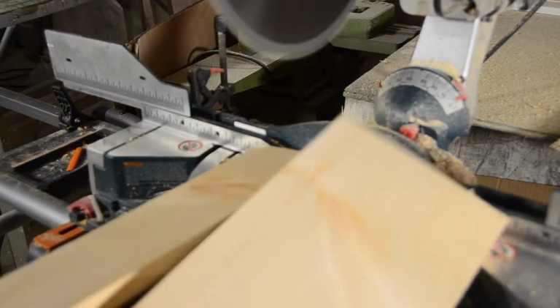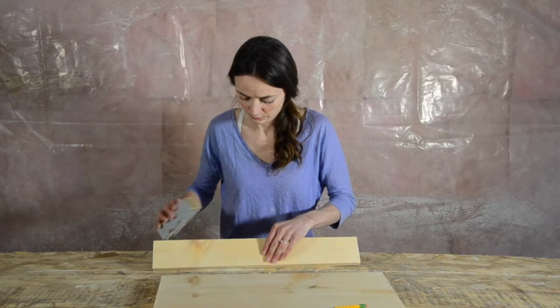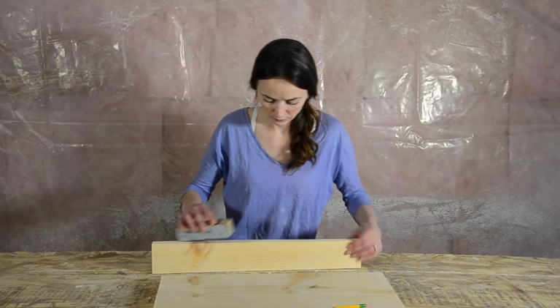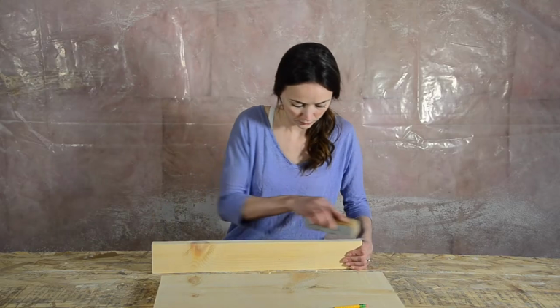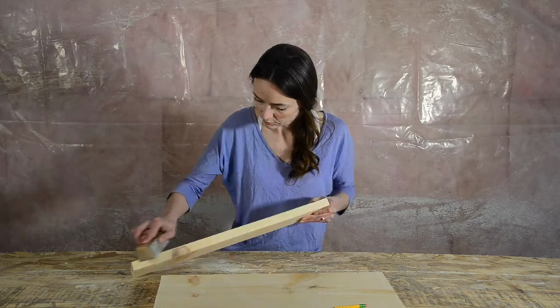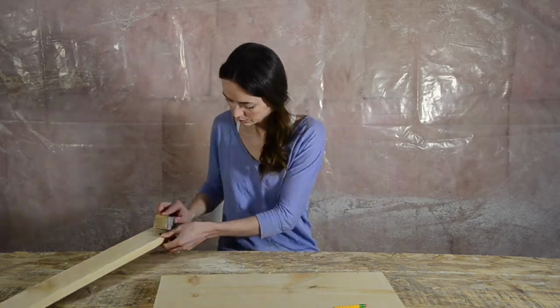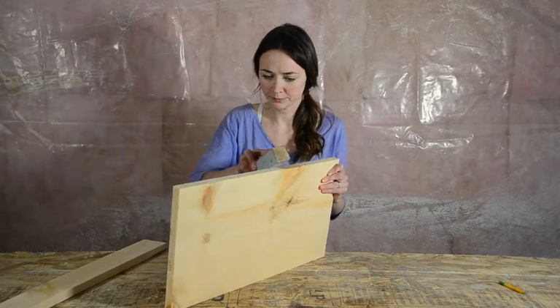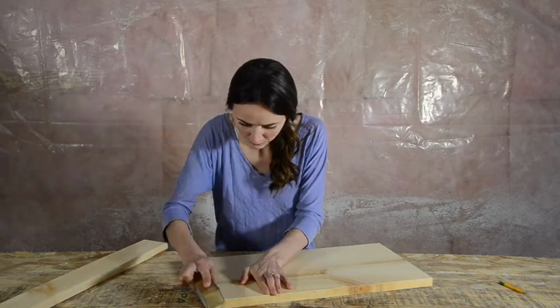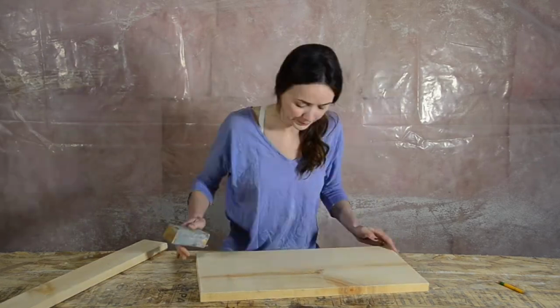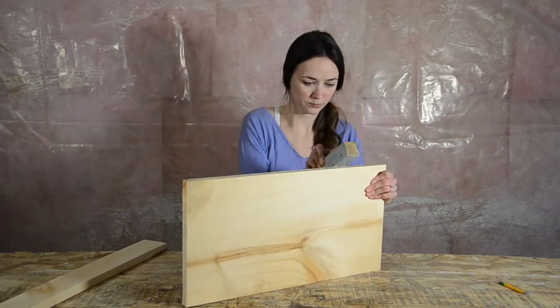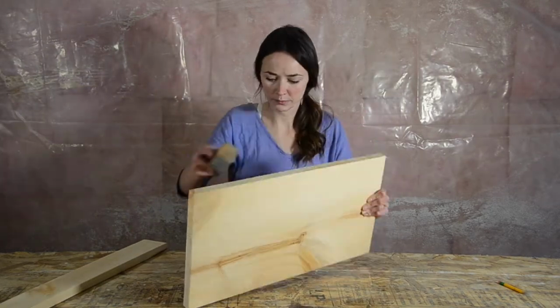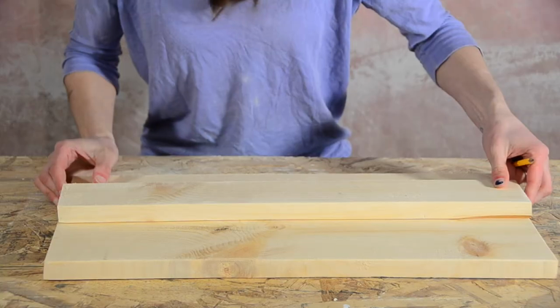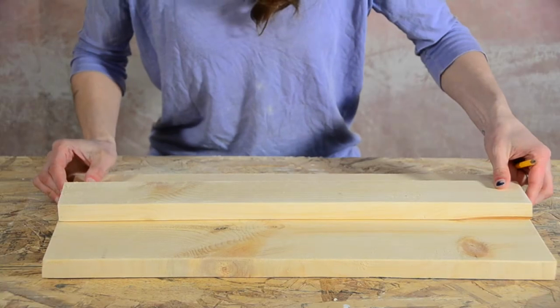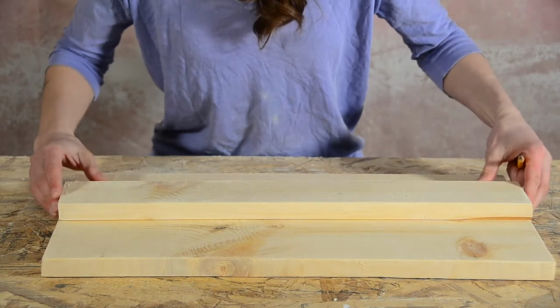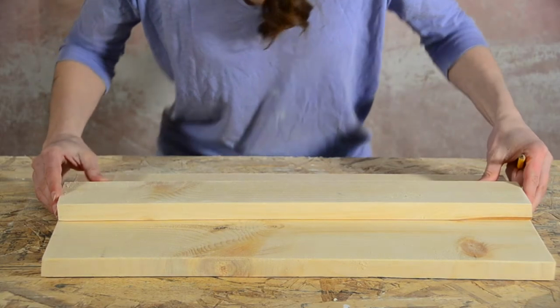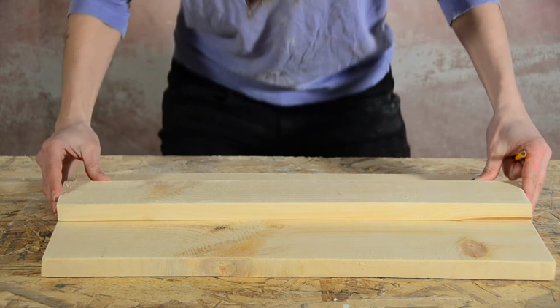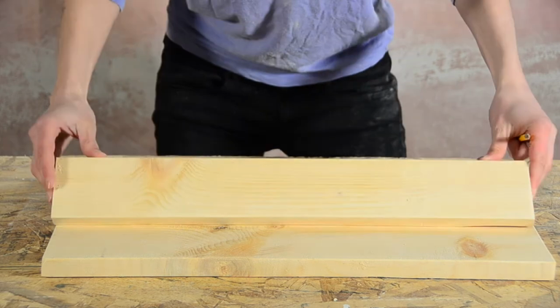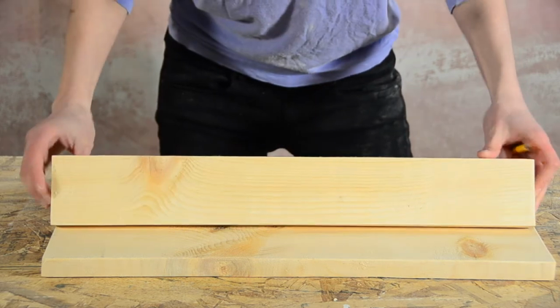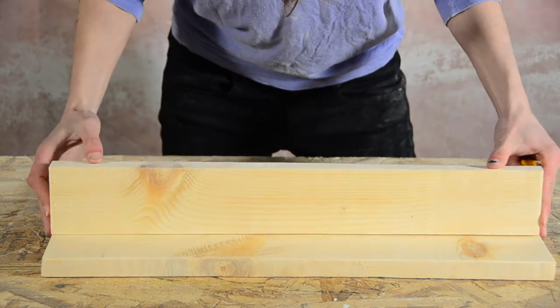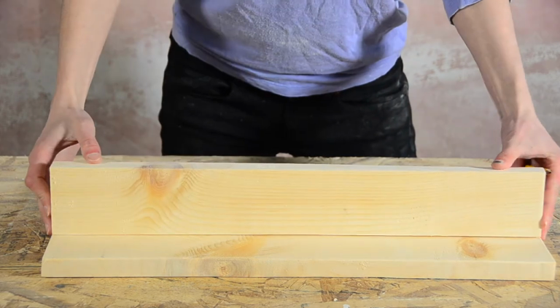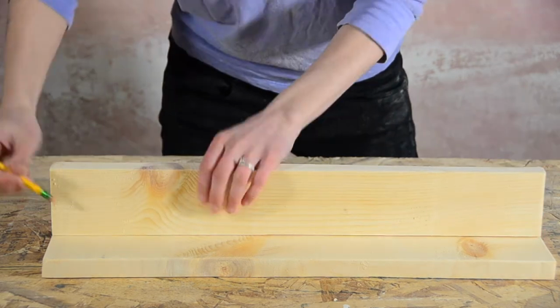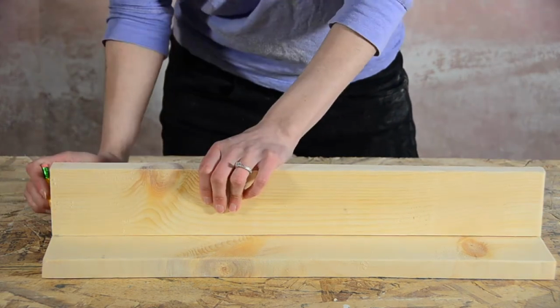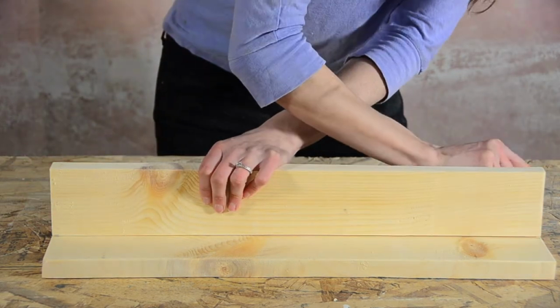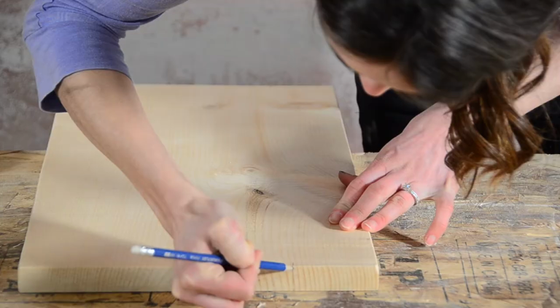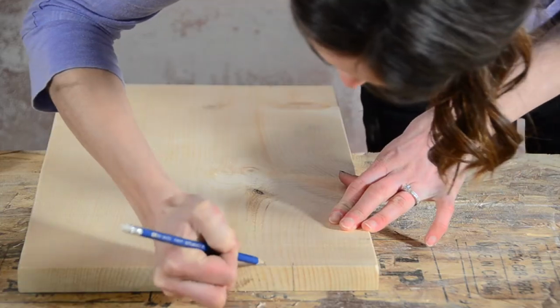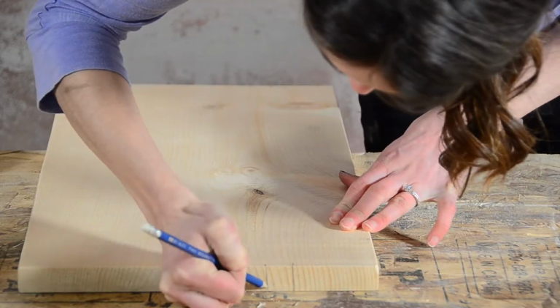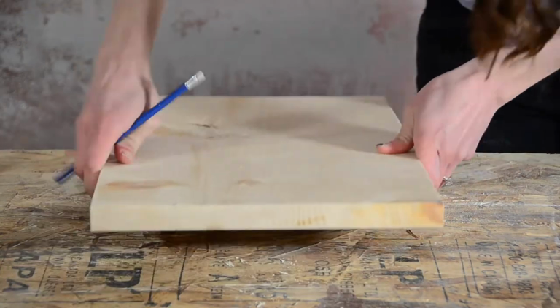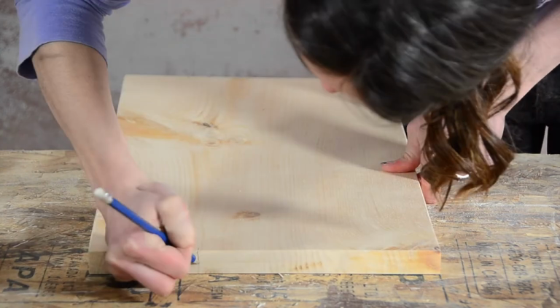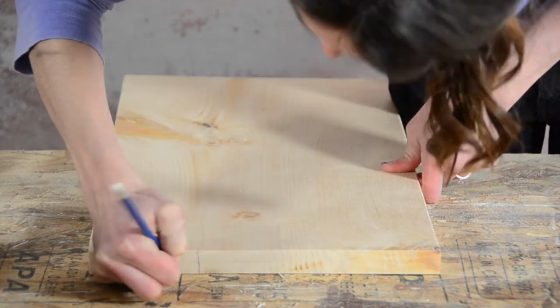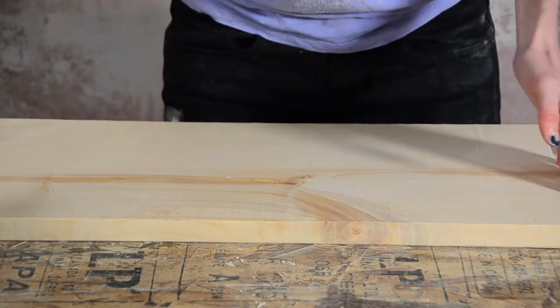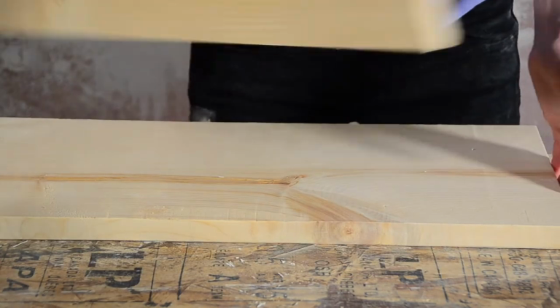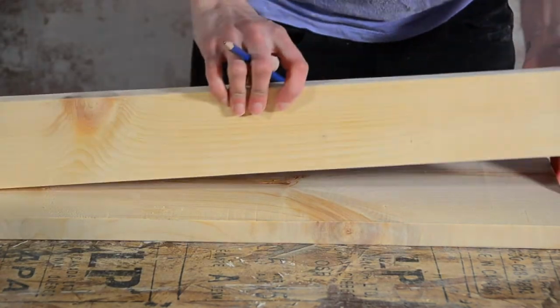Once I had my pieces, I sanded all of the edges and figured out where I wanted my shelf to be placed and marked it at either end. Make sure you have enough room for your hooks when you're planning this part. I drew my shelf marks down the side and then onto the back to make sure I knew exactly where my screws needed to go.